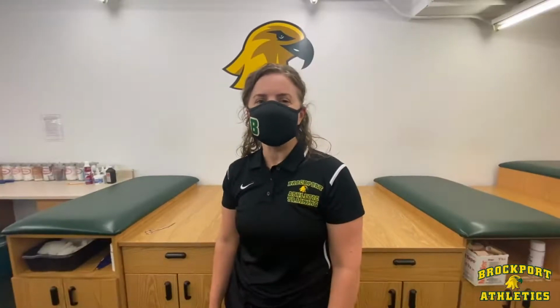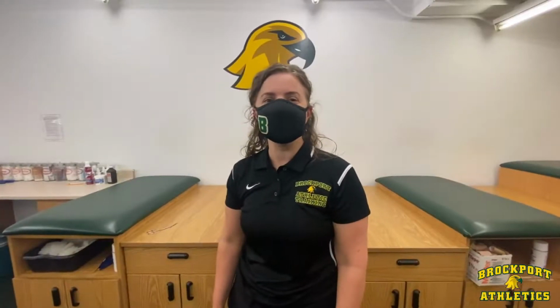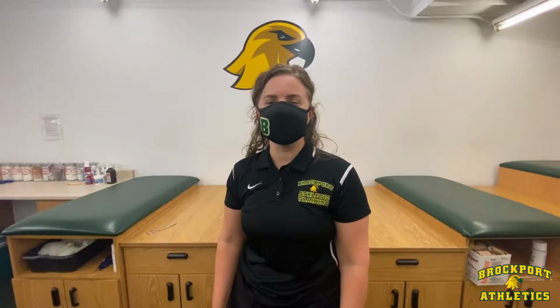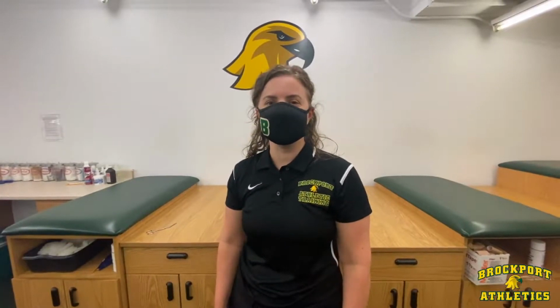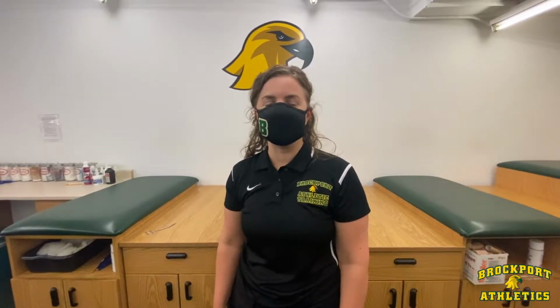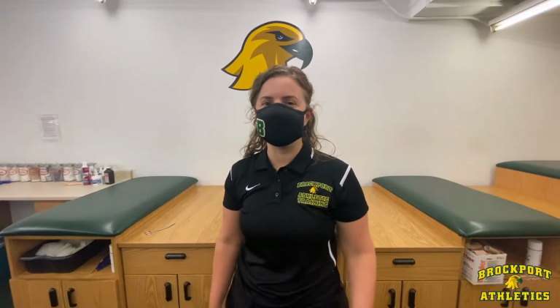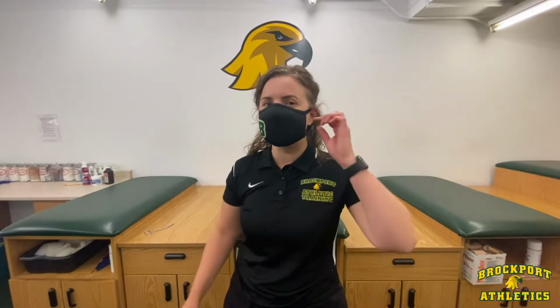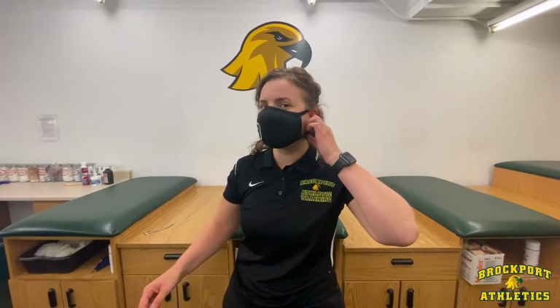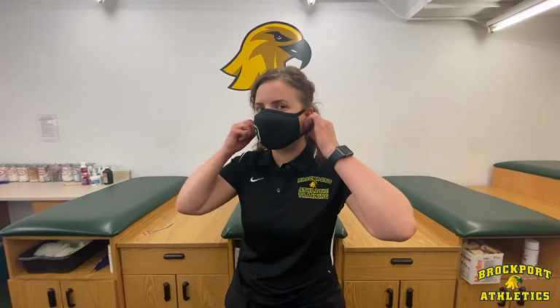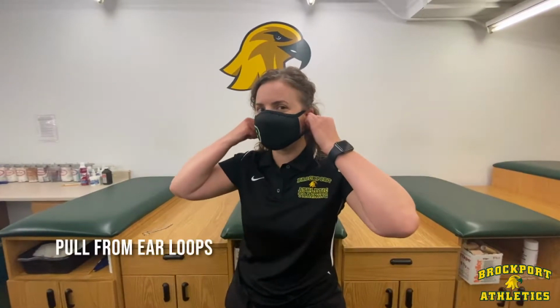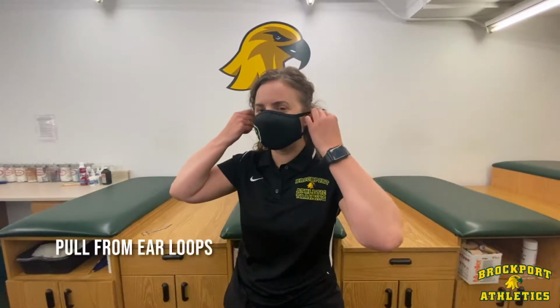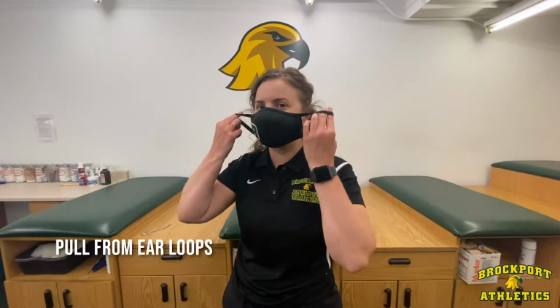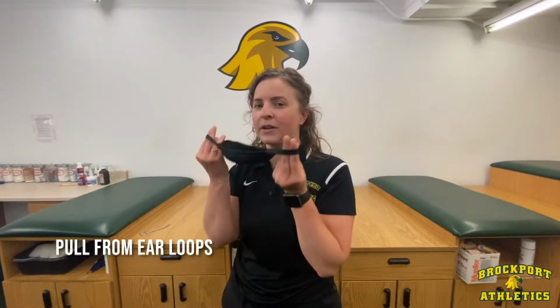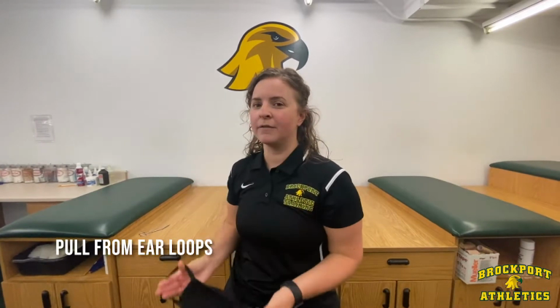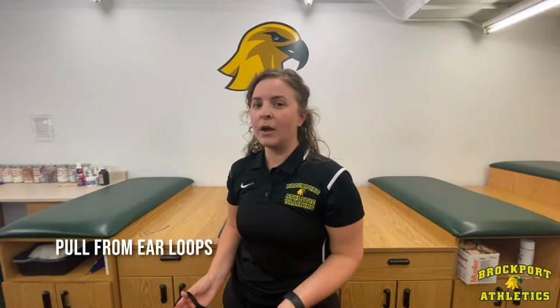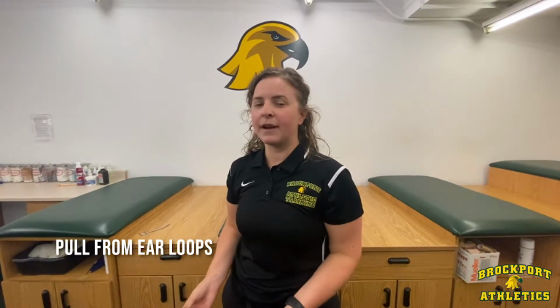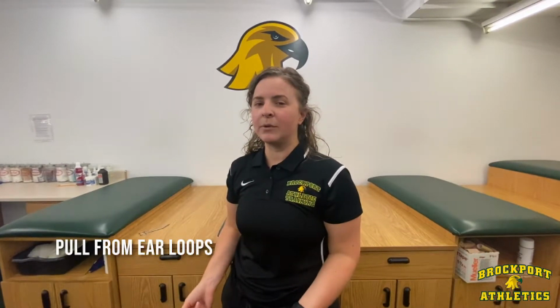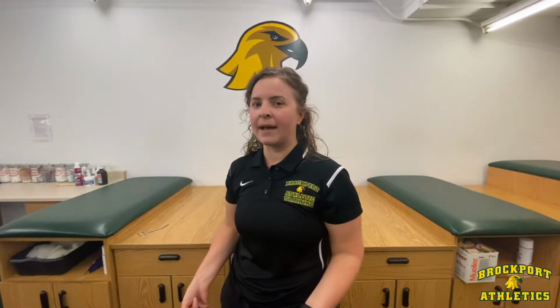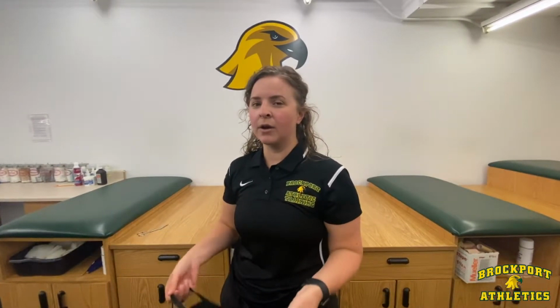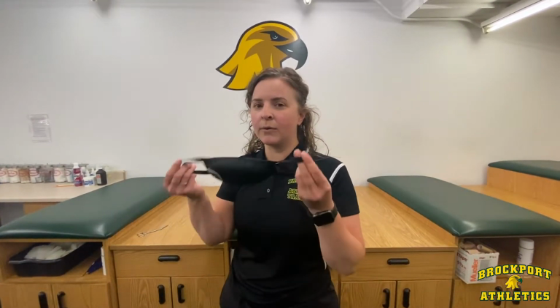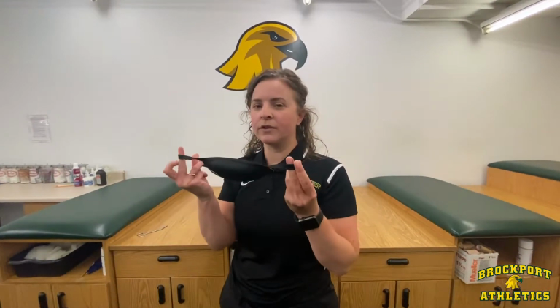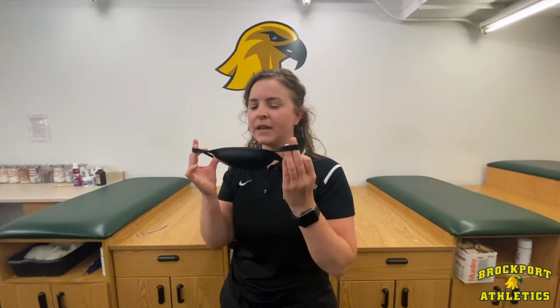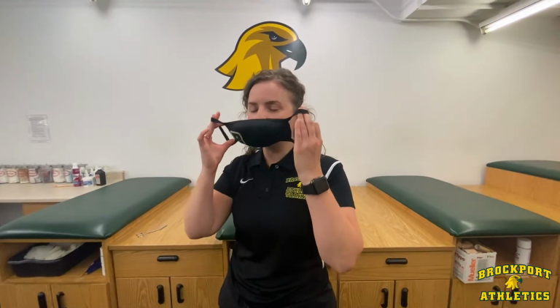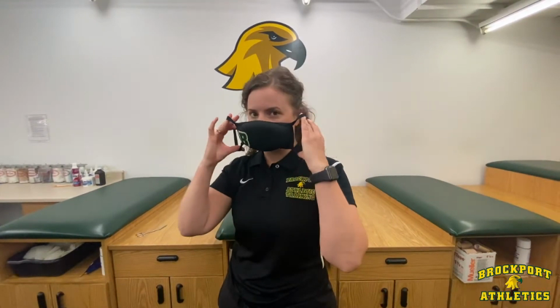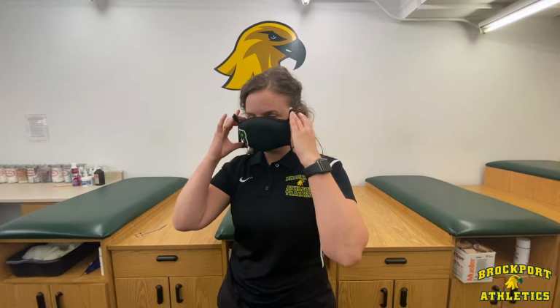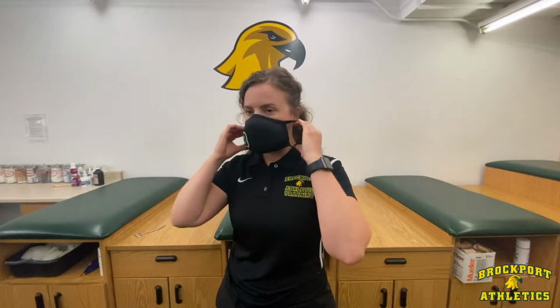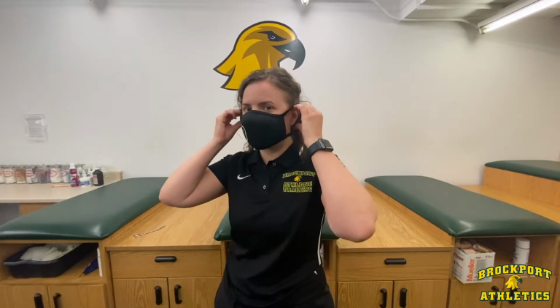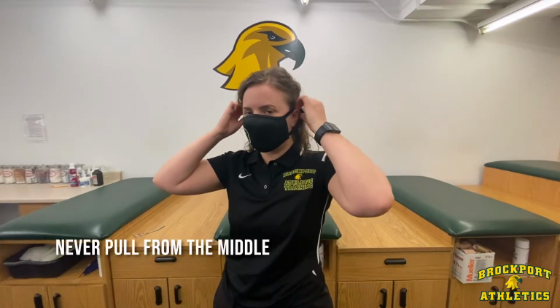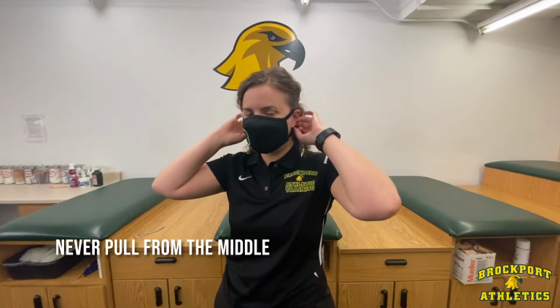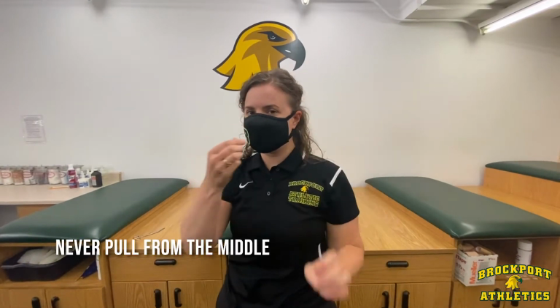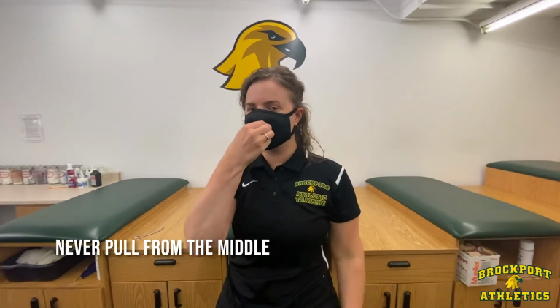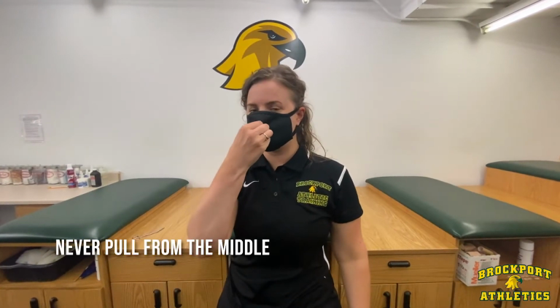Once you've washed your hands, you can remove your mask. Pull your mask from your ear loops and pull it off. When you're ready to put it back on, always hold it from the ear loop and put it back on. Never pull from the middle.